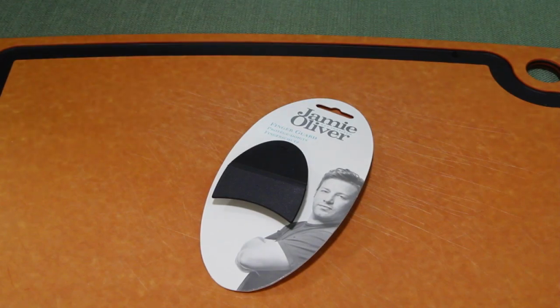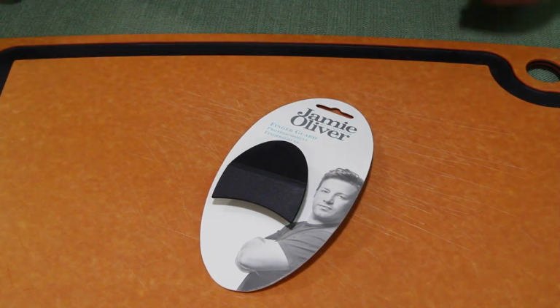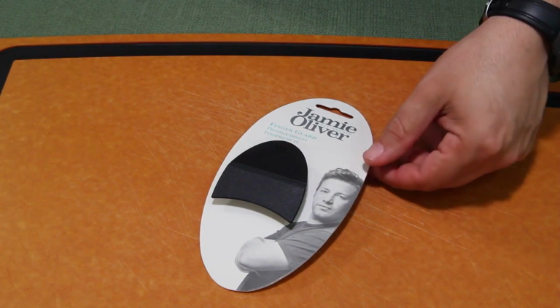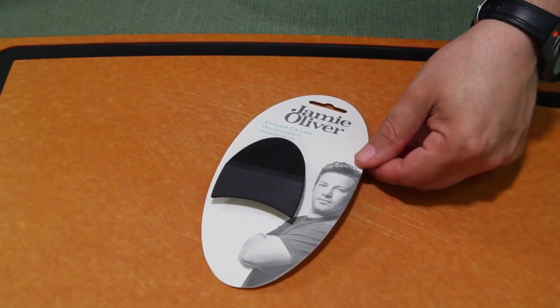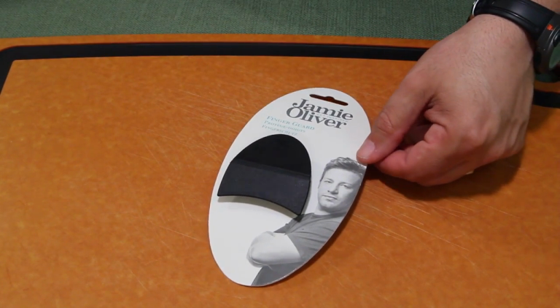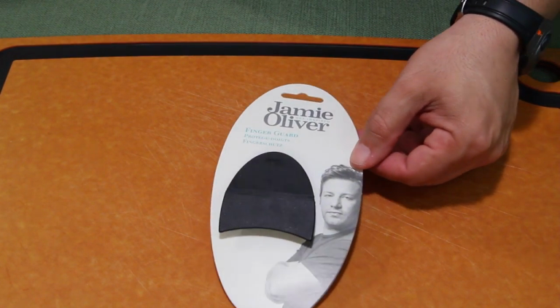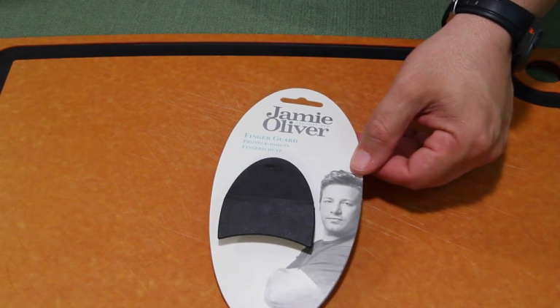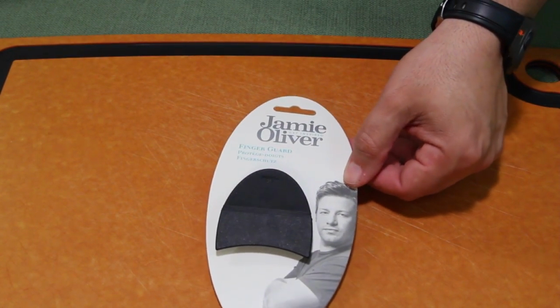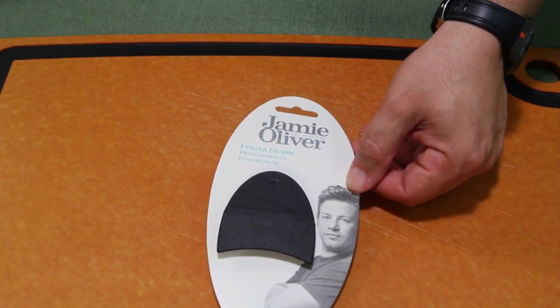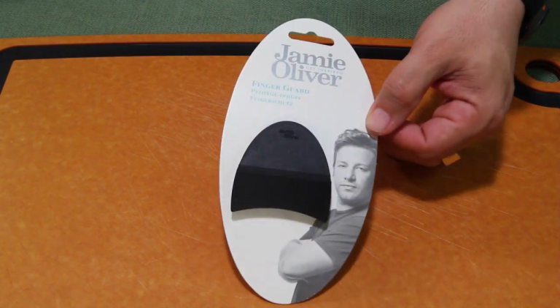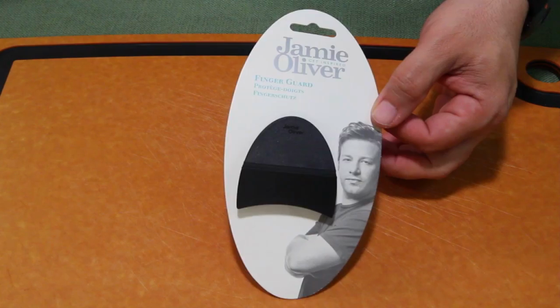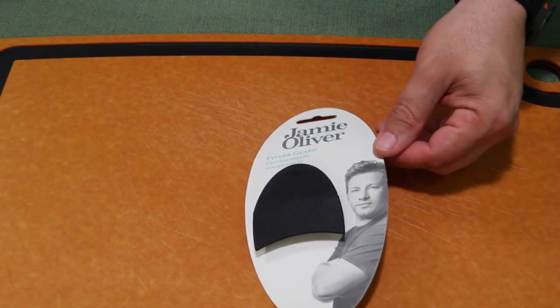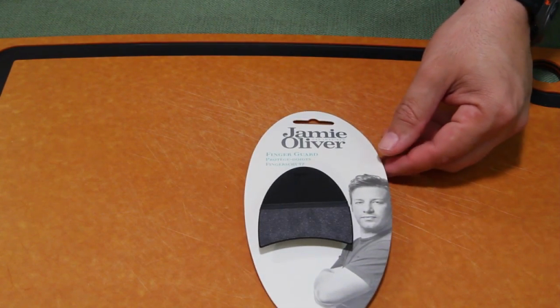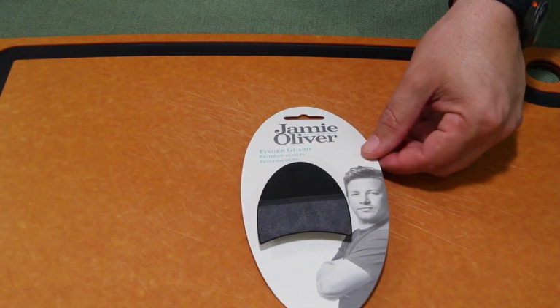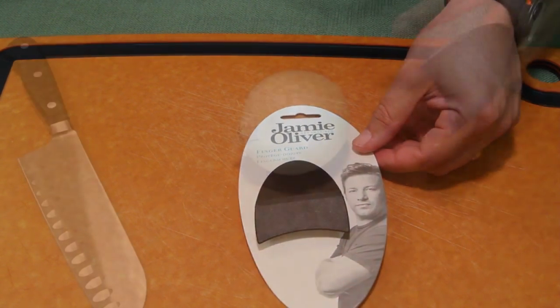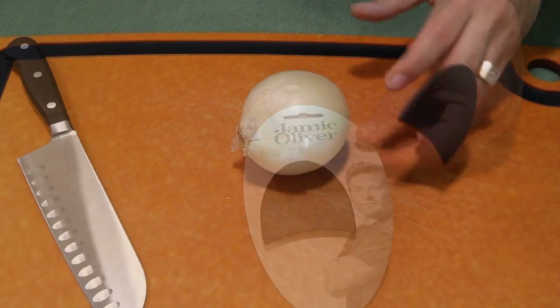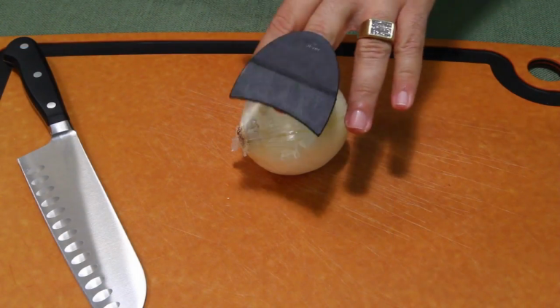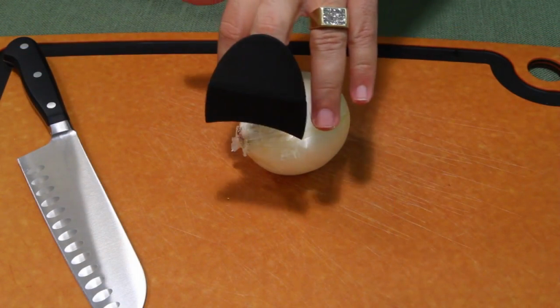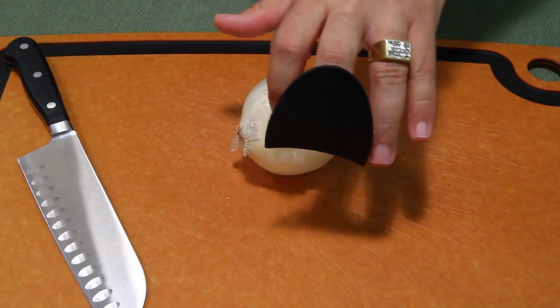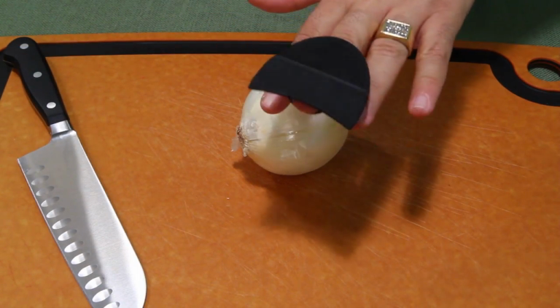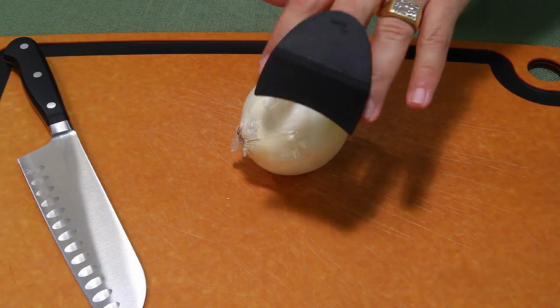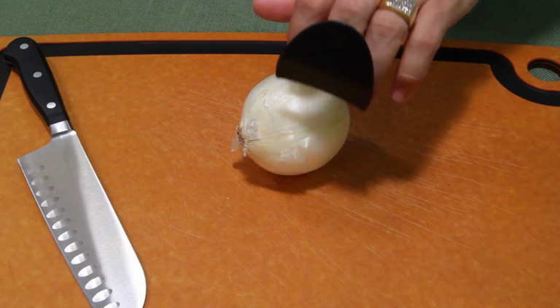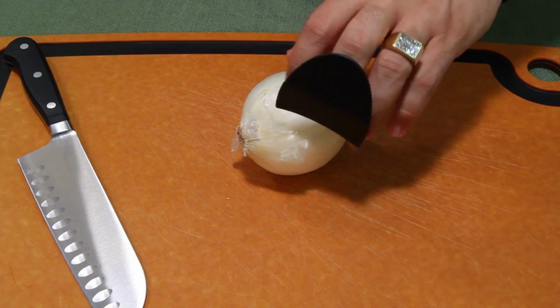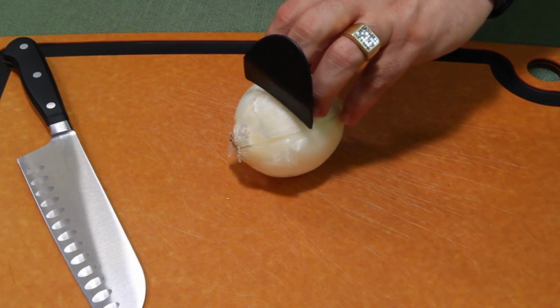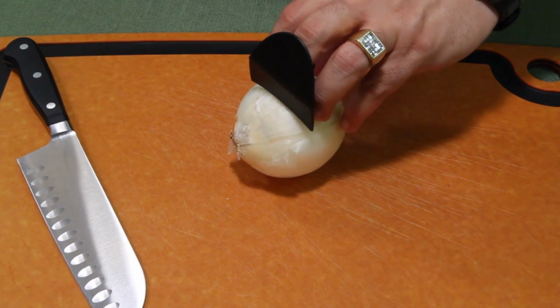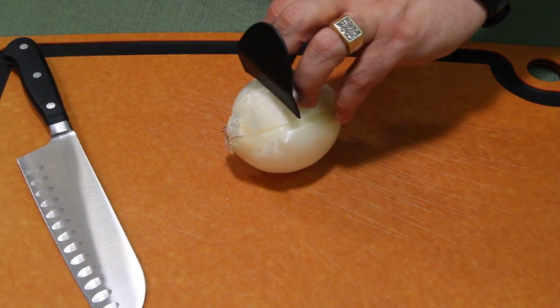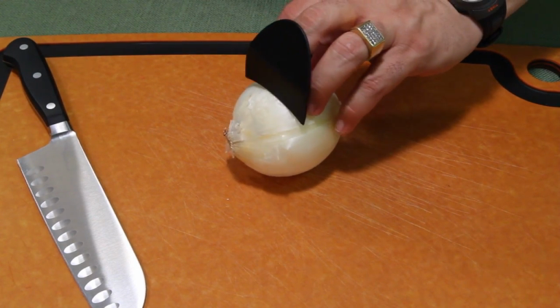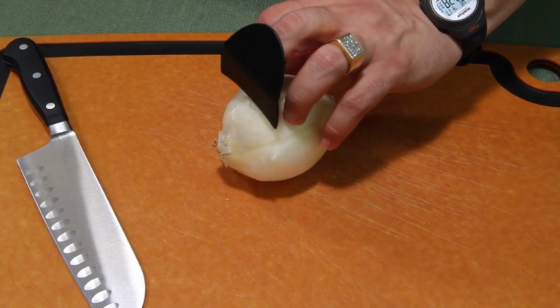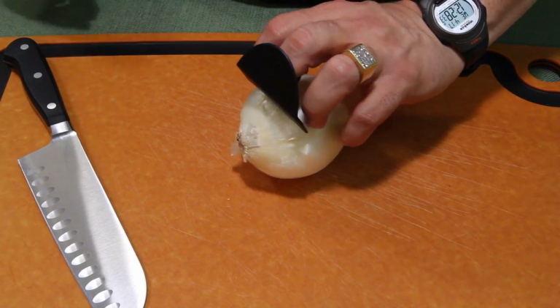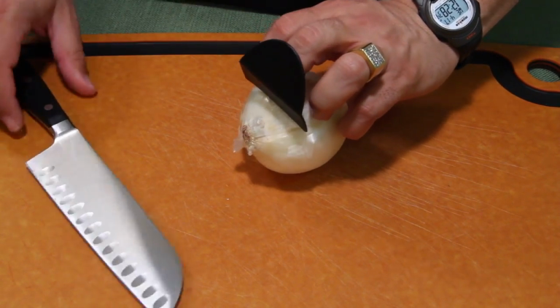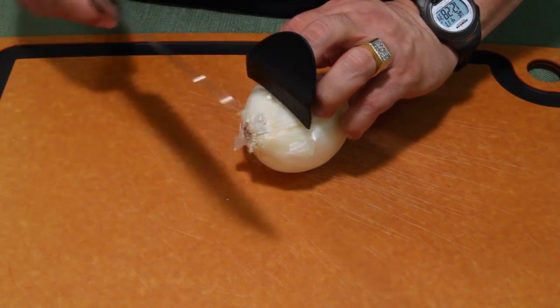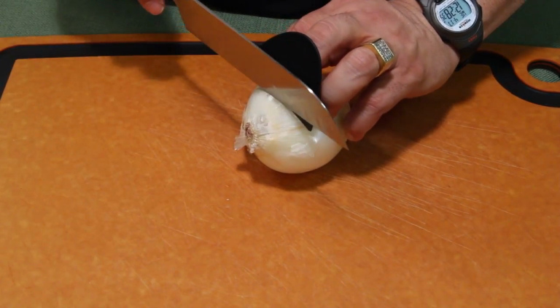Today we're testing out the Jamie Oliver finger guard, because I have such horrible knife skills. This is what it looks like — a little shield. It goes on your middle finger, and you hold everything like this so you can cut.